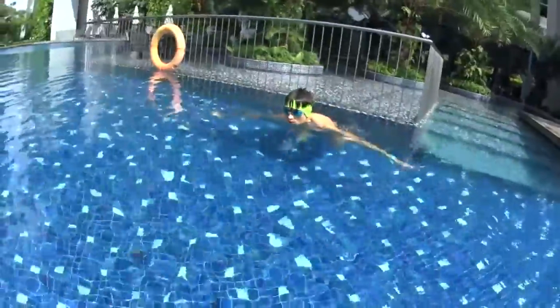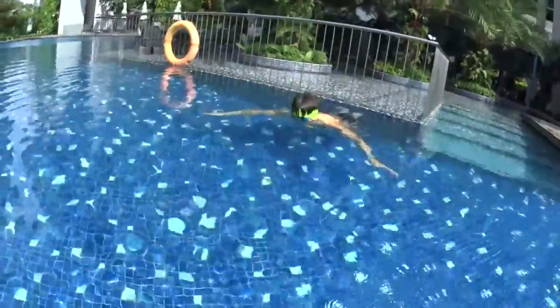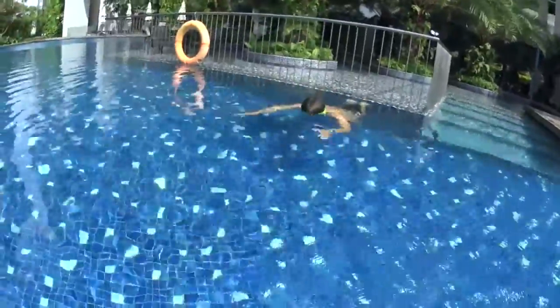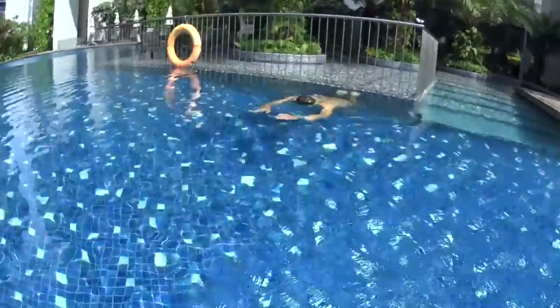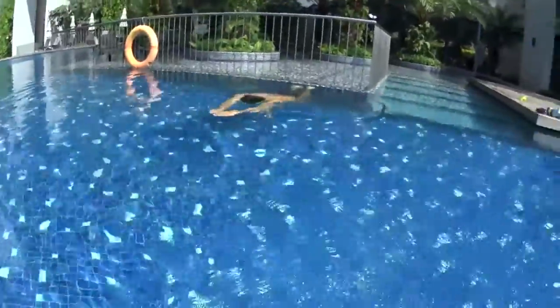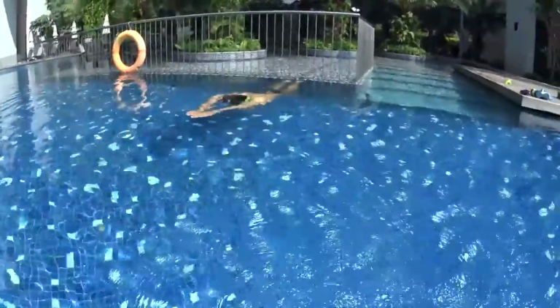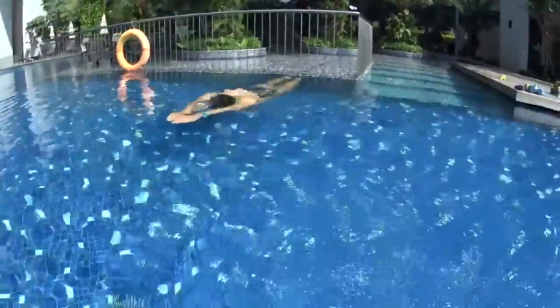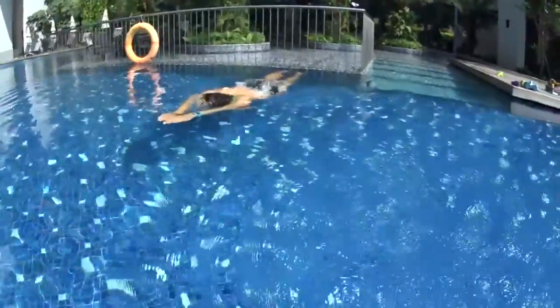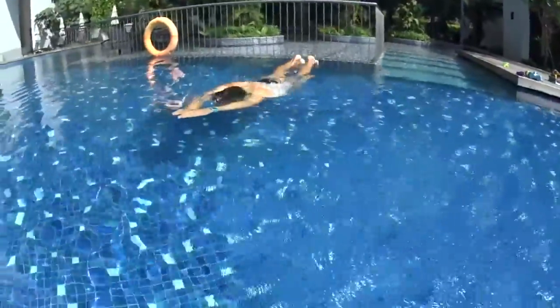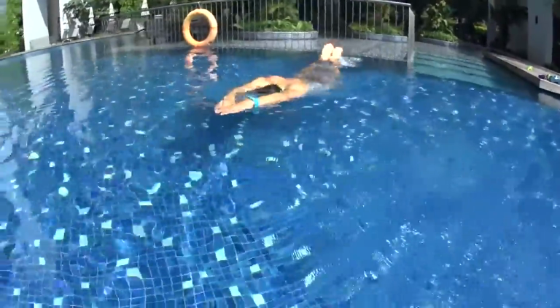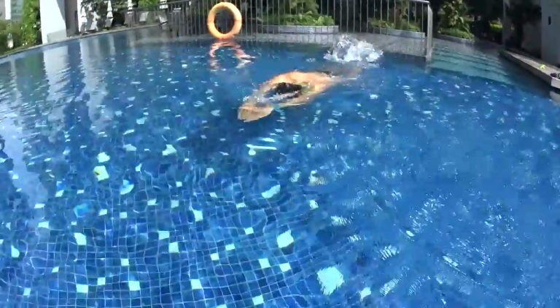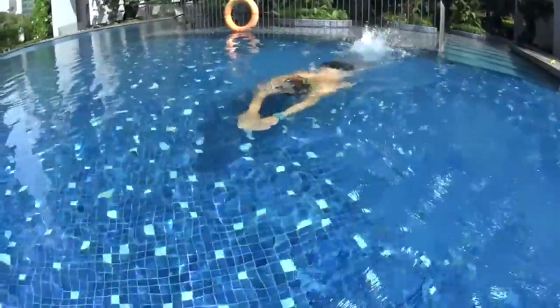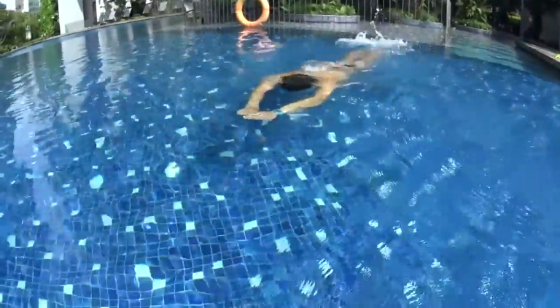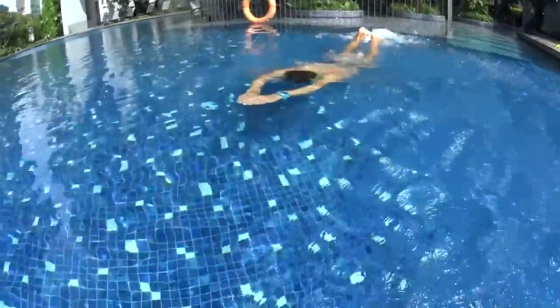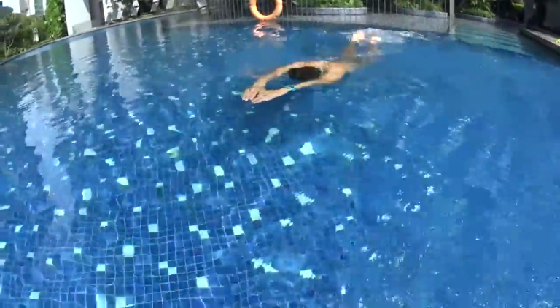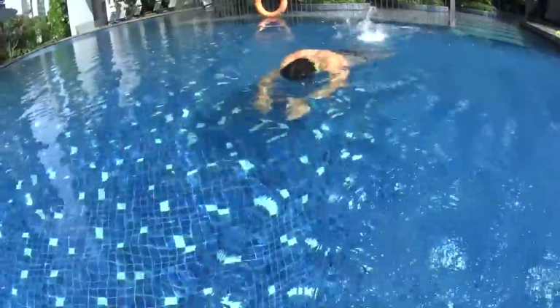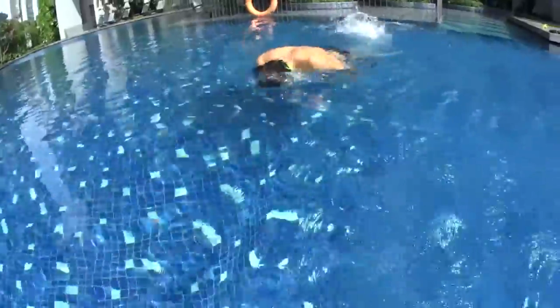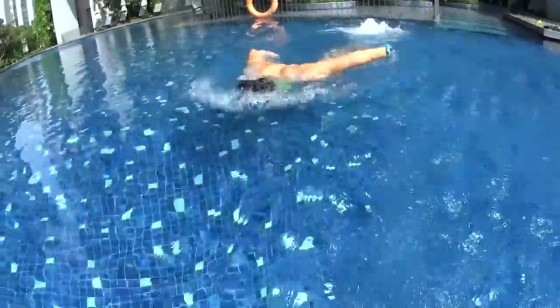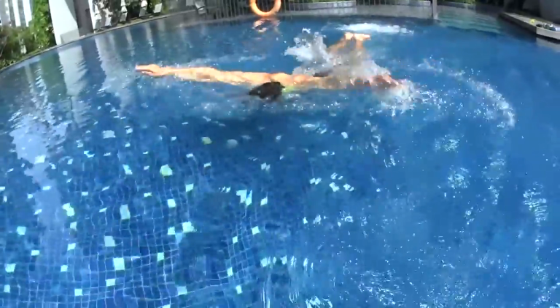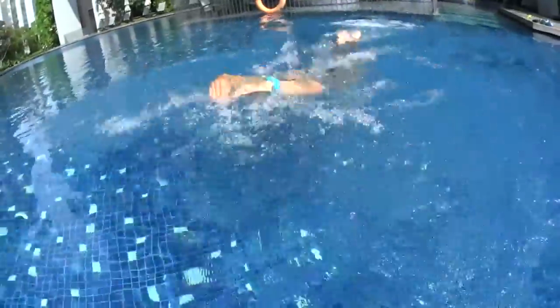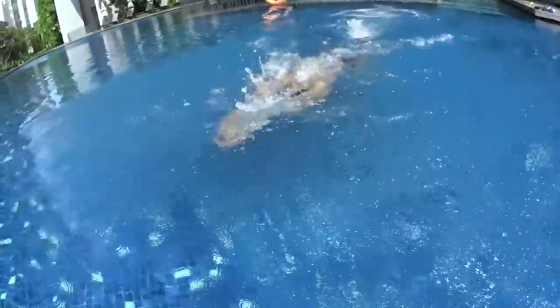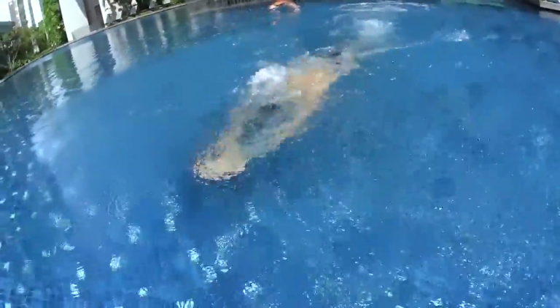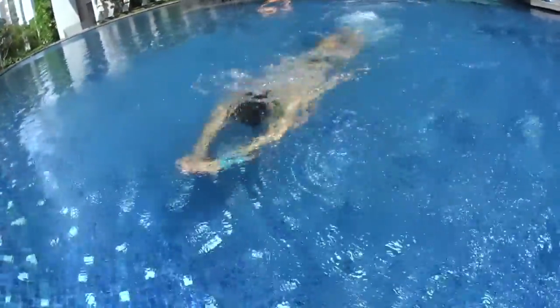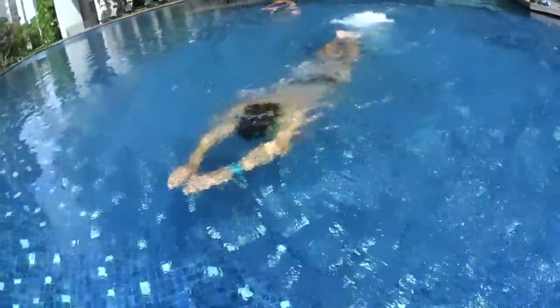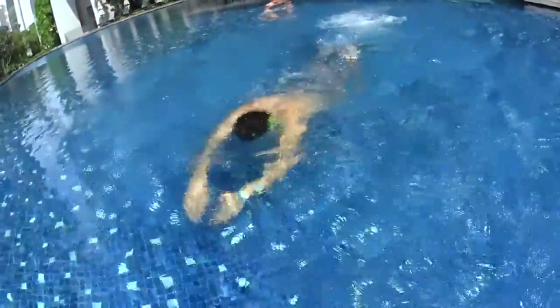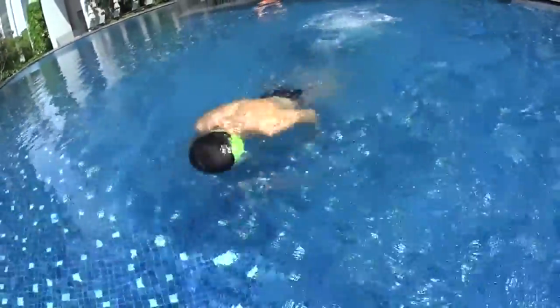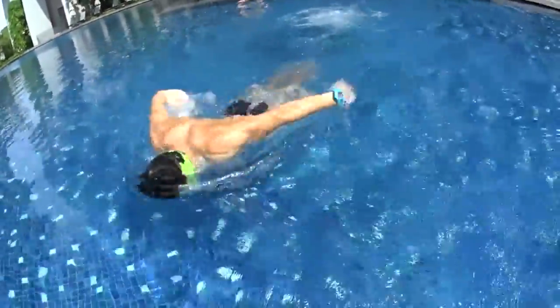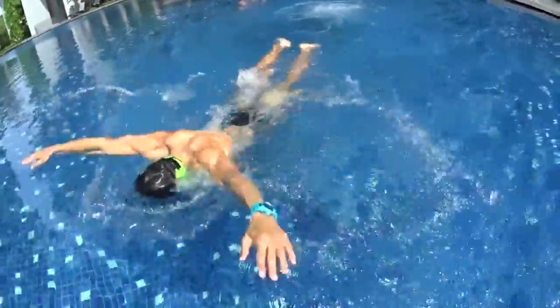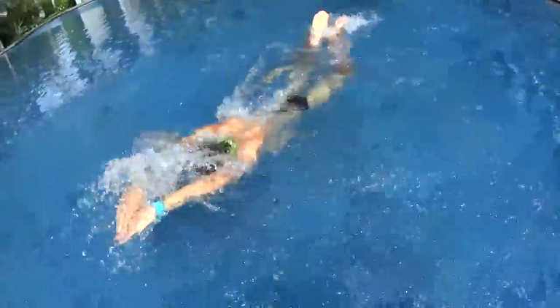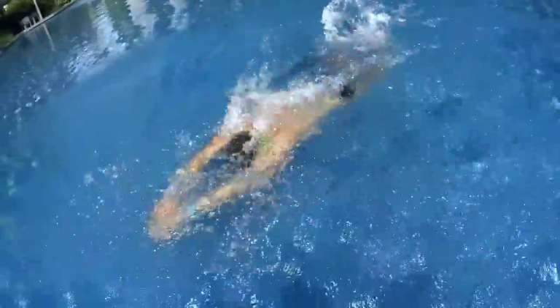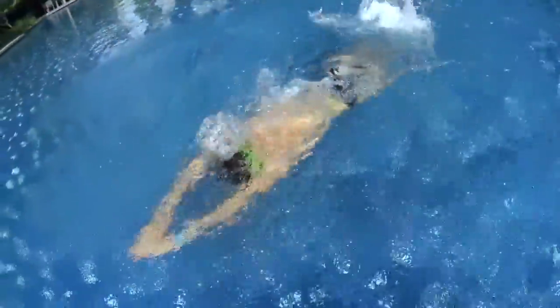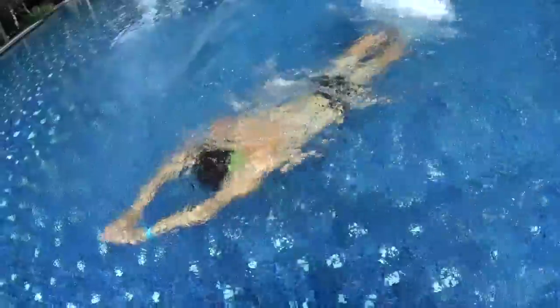Execute the same skill then for the arrow dolphin after pushing on the wall, but every second kick you're gonna do a double pull with your arms in the water without taking a breath.